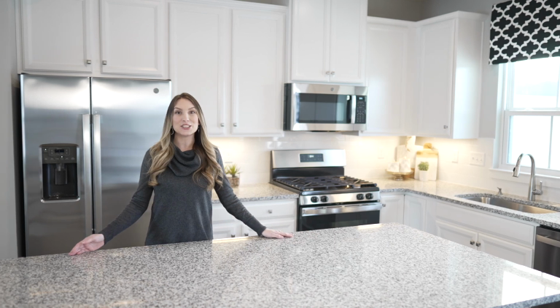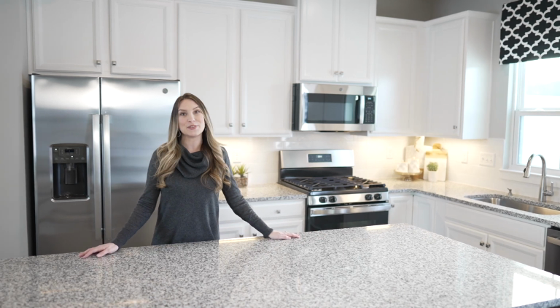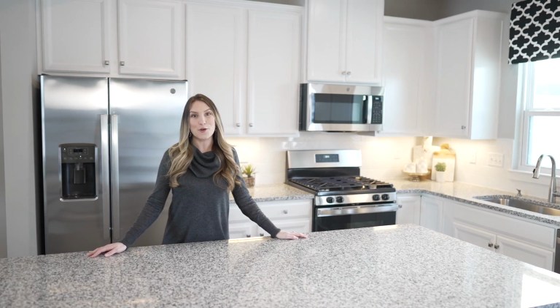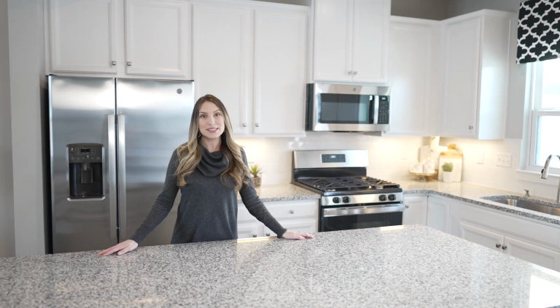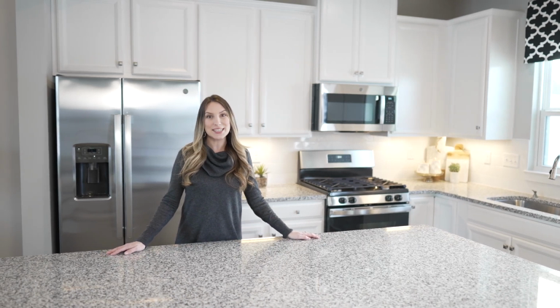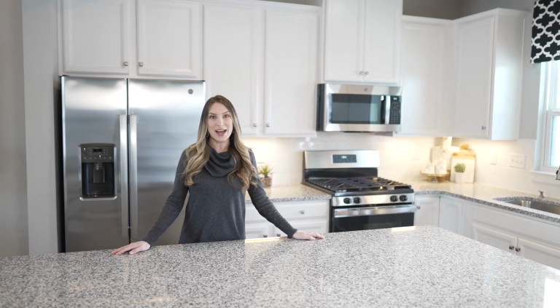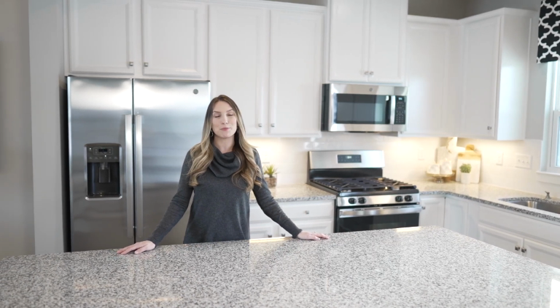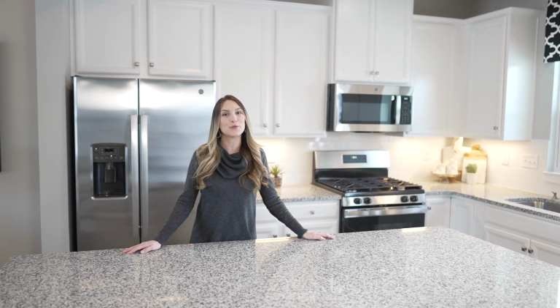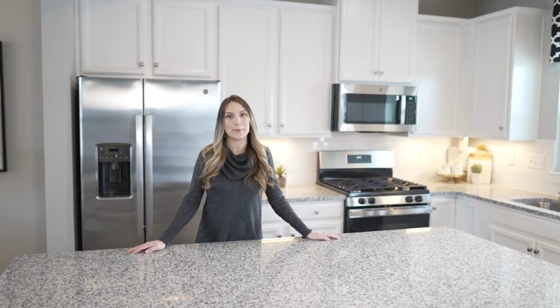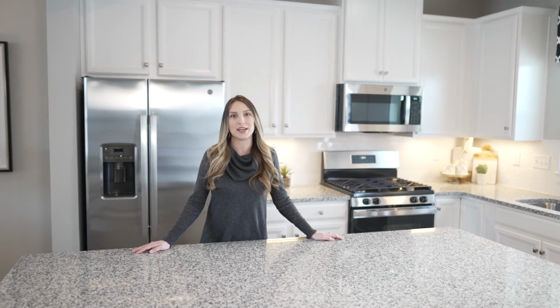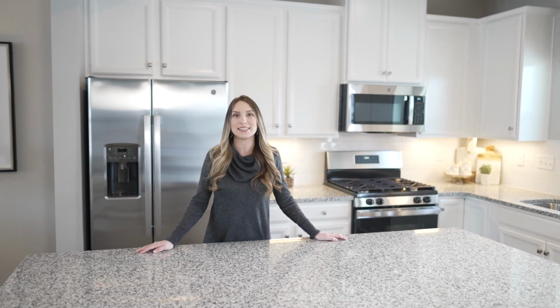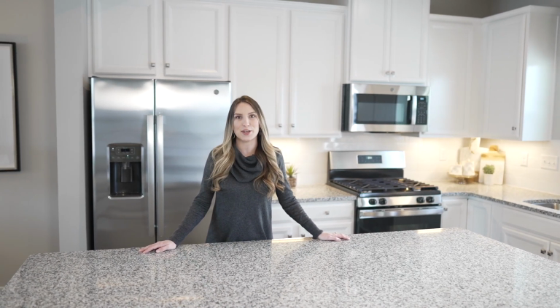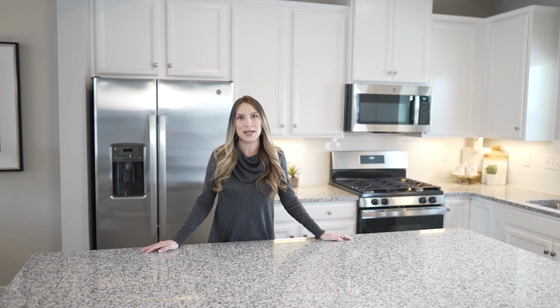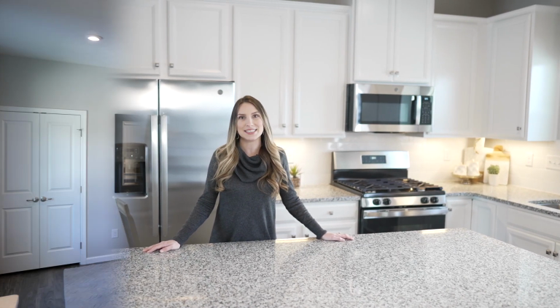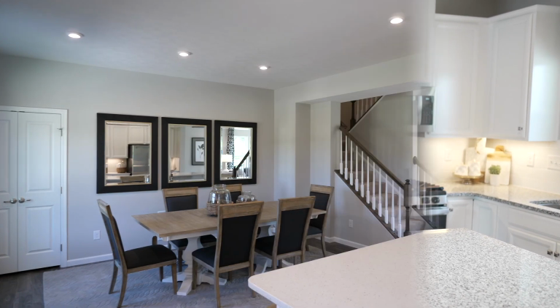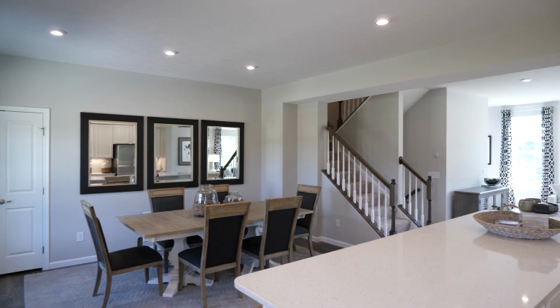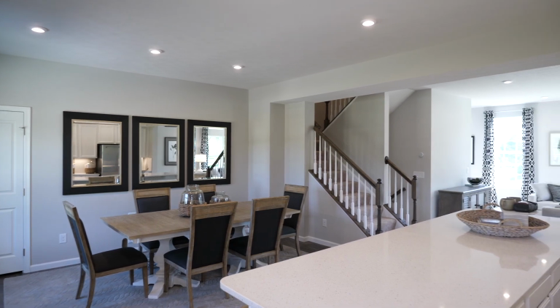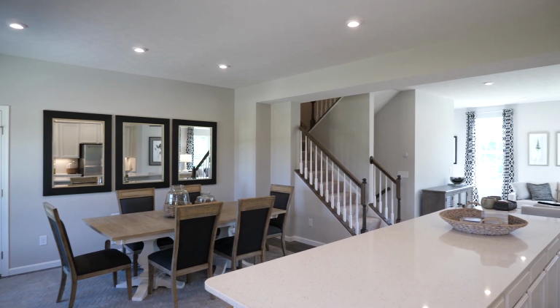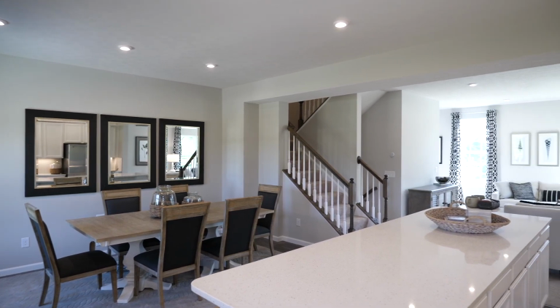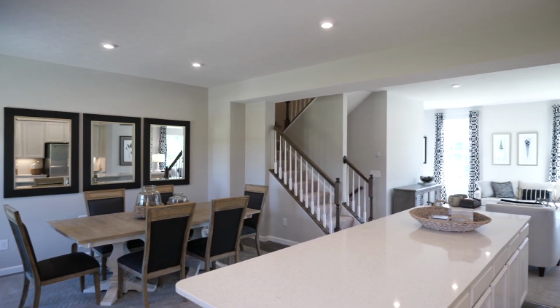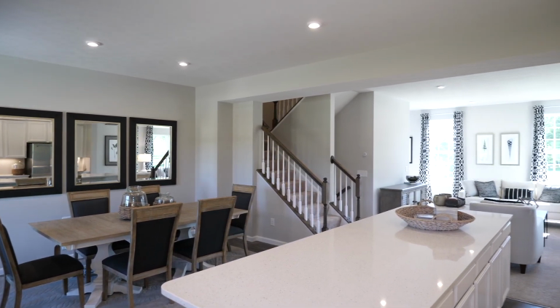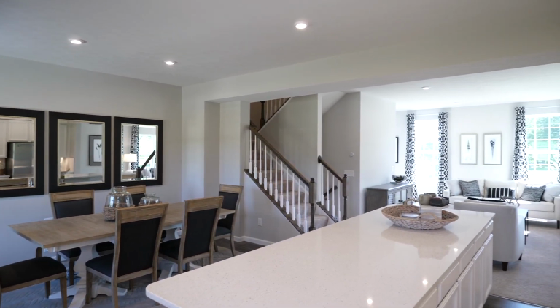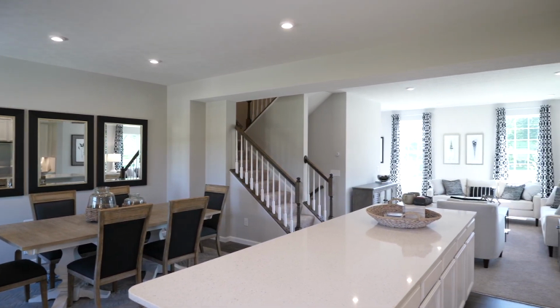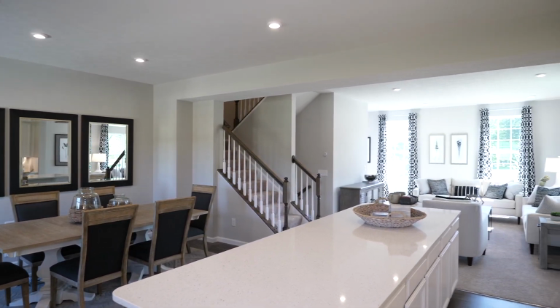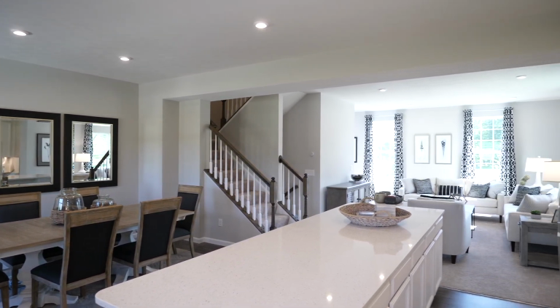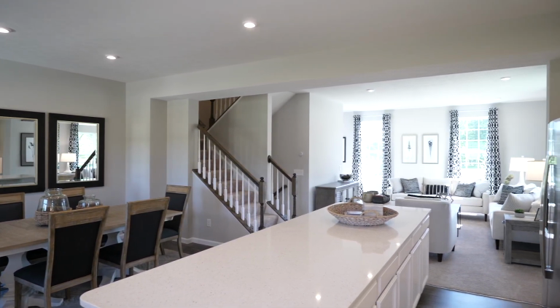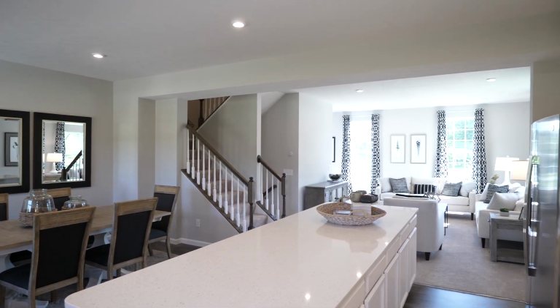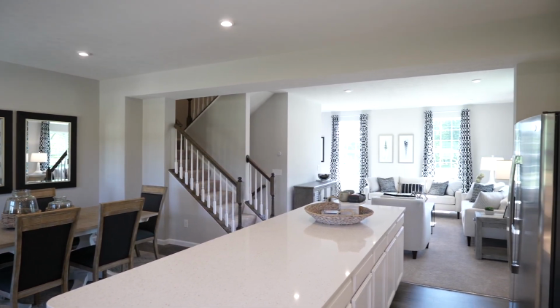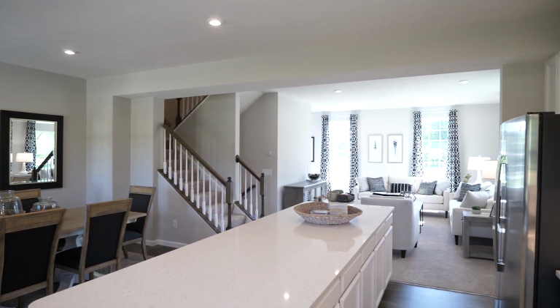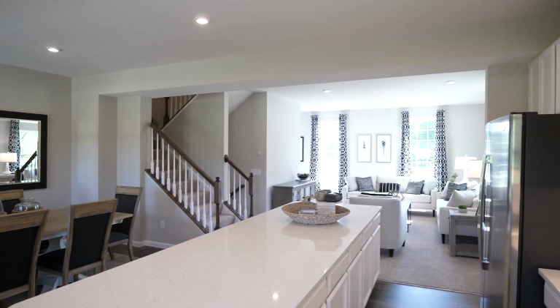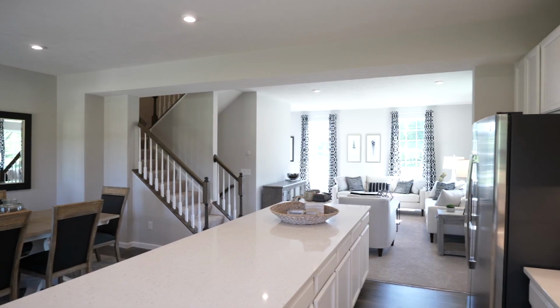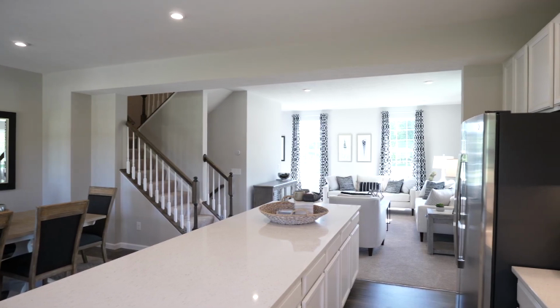Love to cook? Our gourmet kitchens feature an oversized kitchen island, beautiful cabinetry, and state-of-the-art appliances. Plus, a separate dining area and a wide open living space make big family dinners or entertaining a breeze.